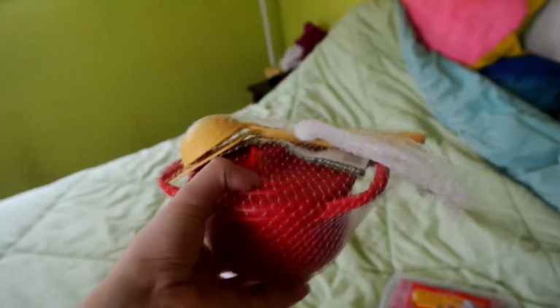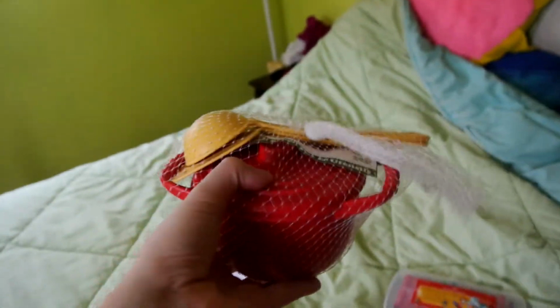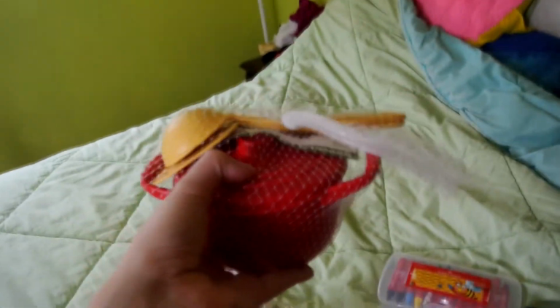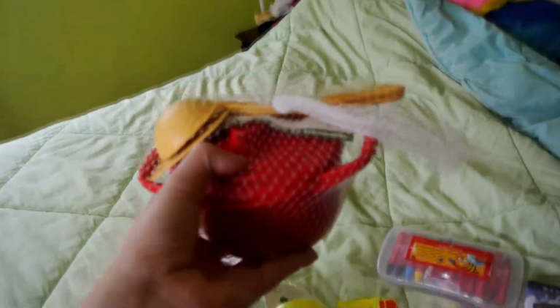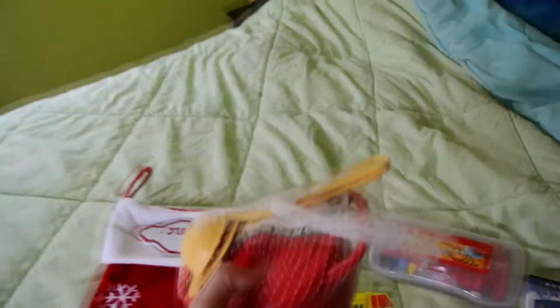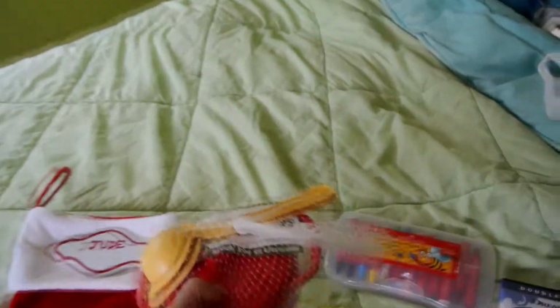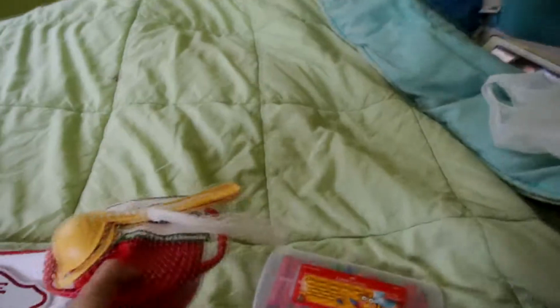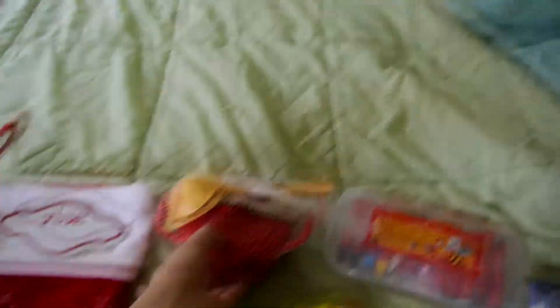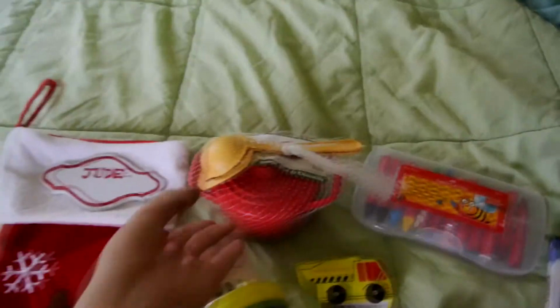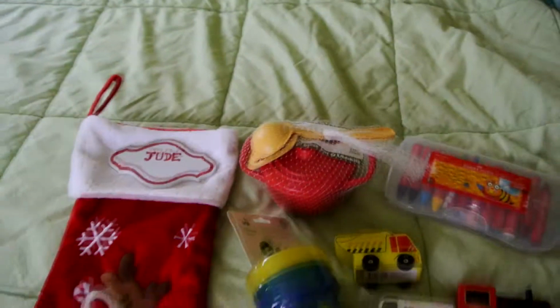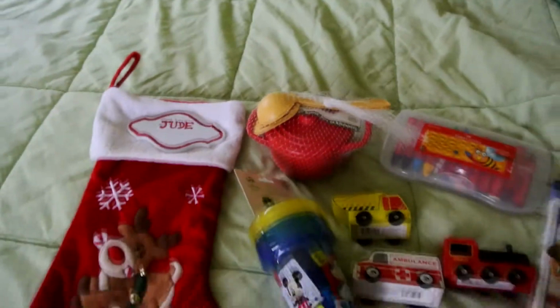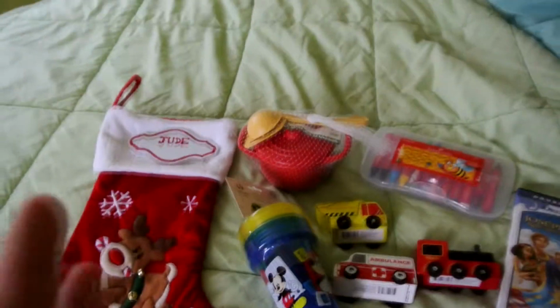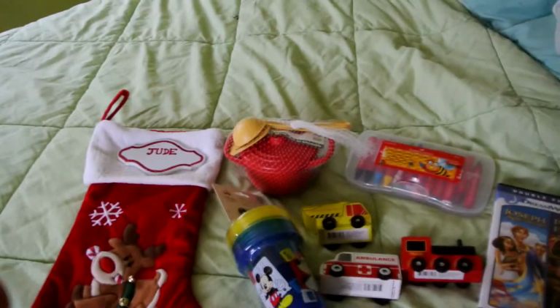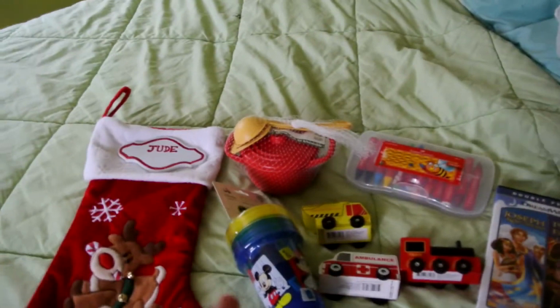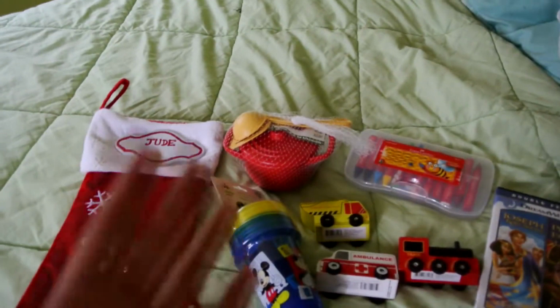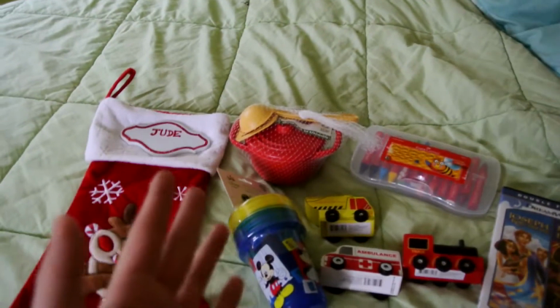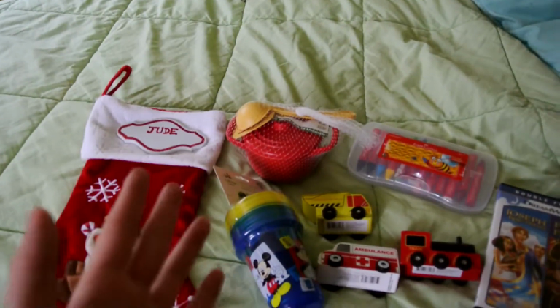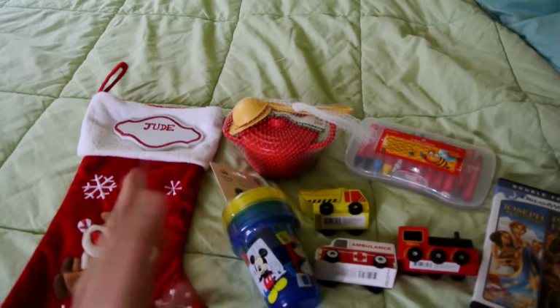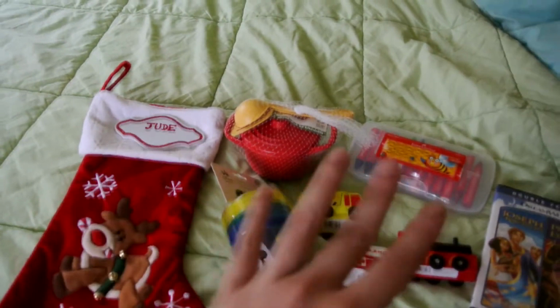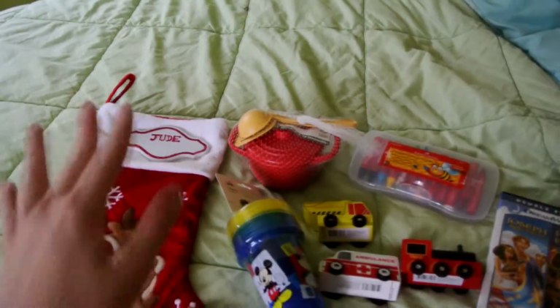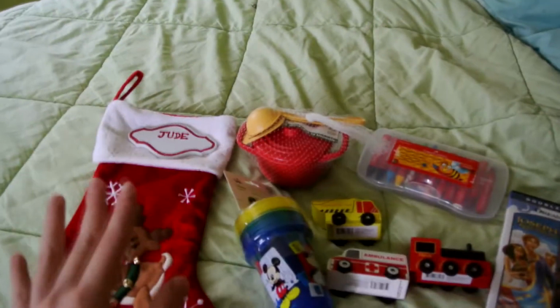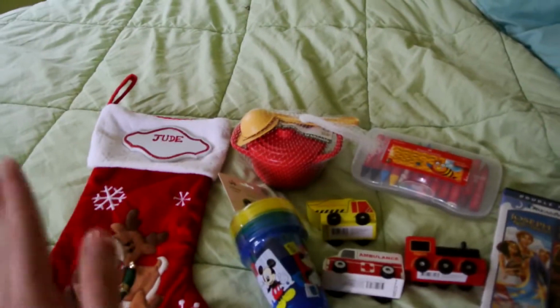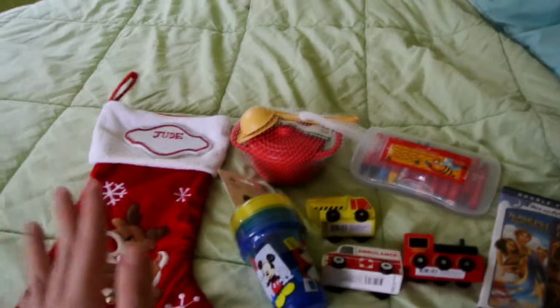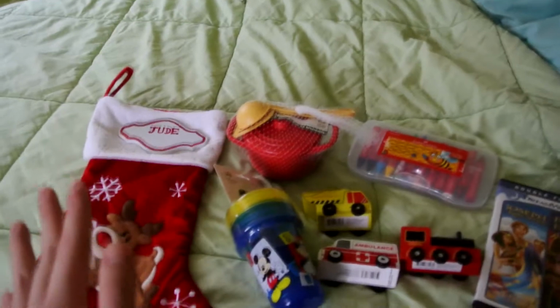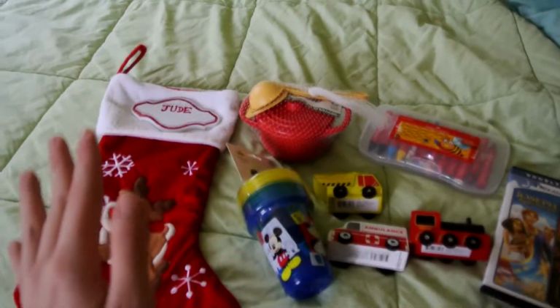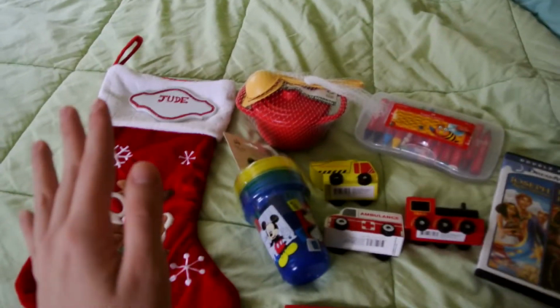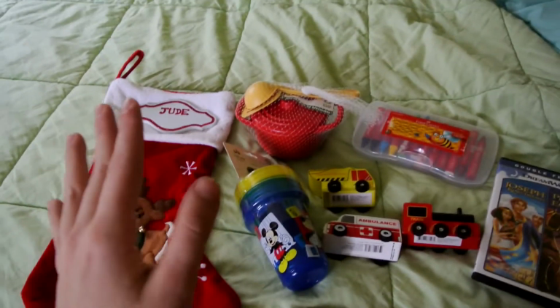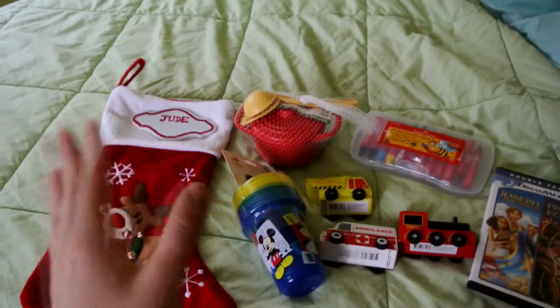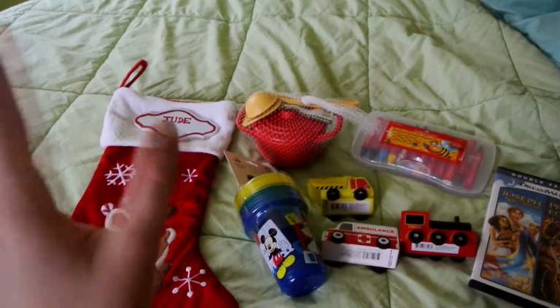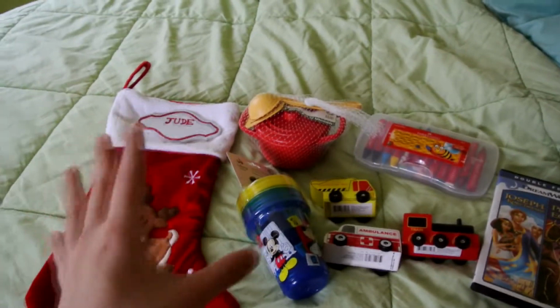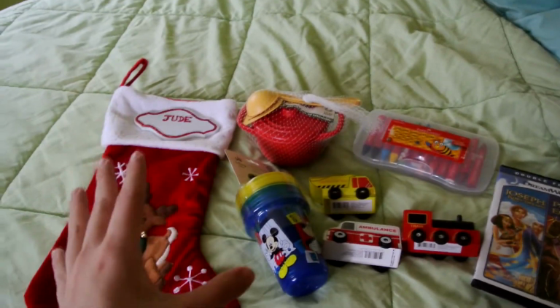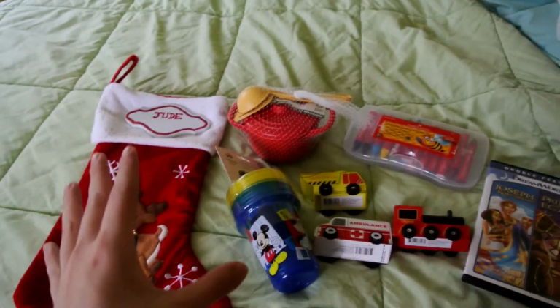He didn't get that much in his stocking, mostly for the reason that he's getting a Christmas Eve box as well. So we didn't go all out on his stocking.